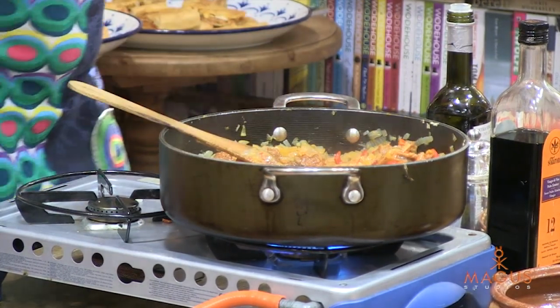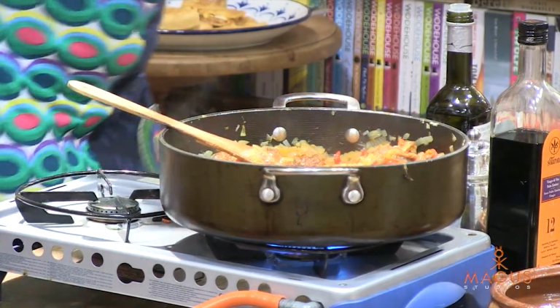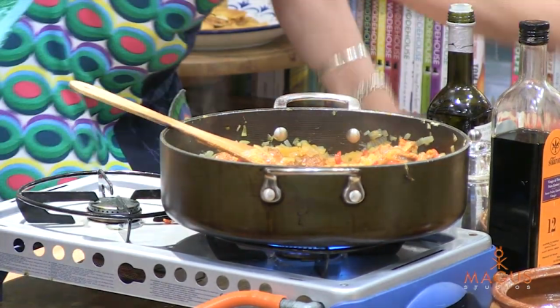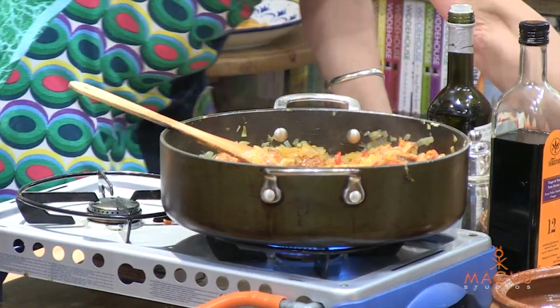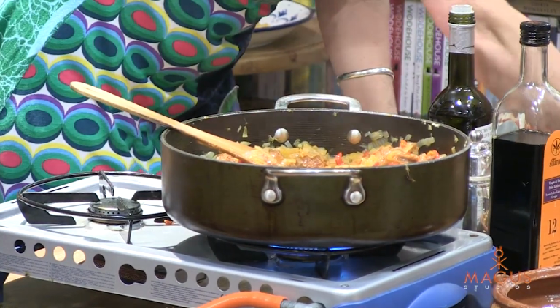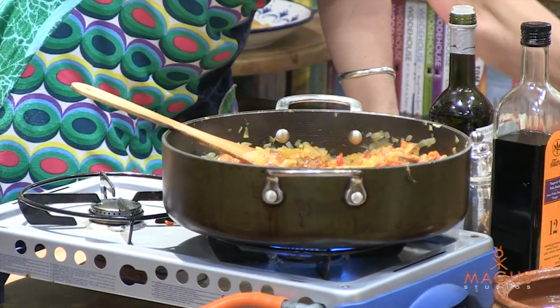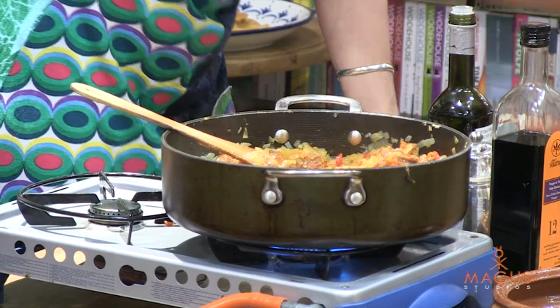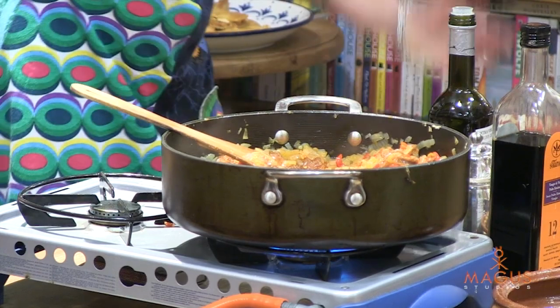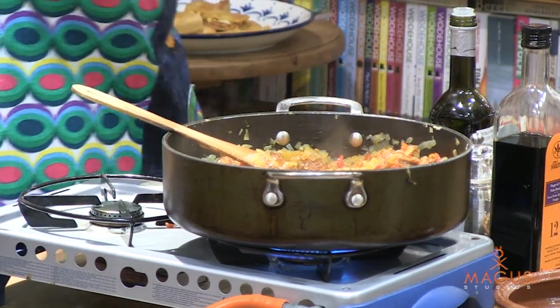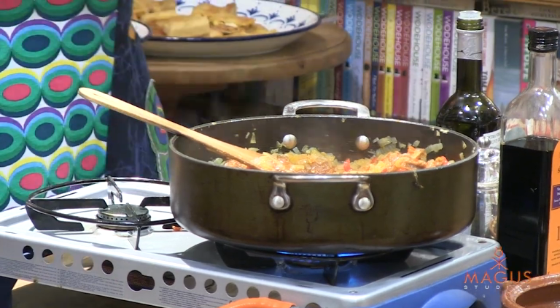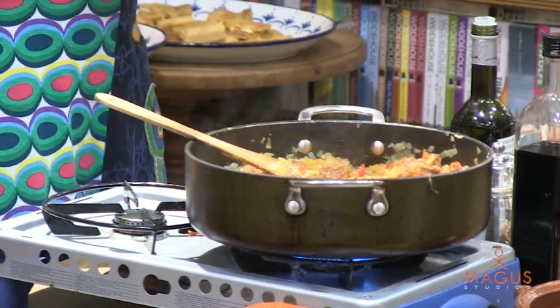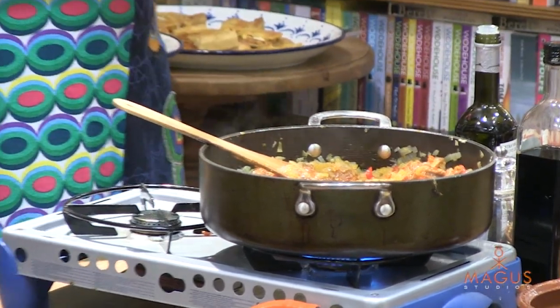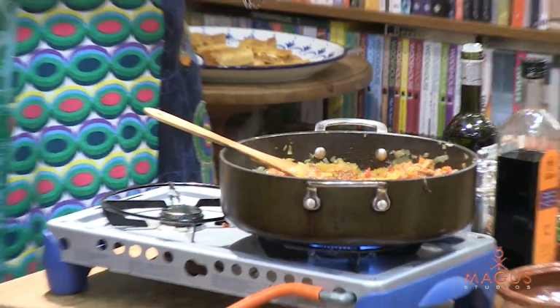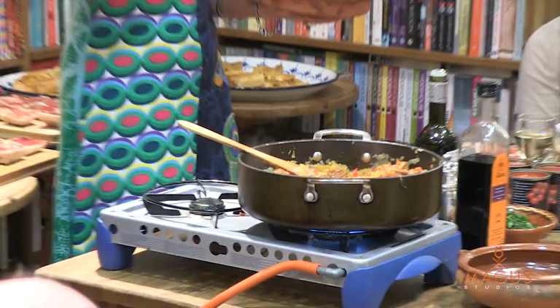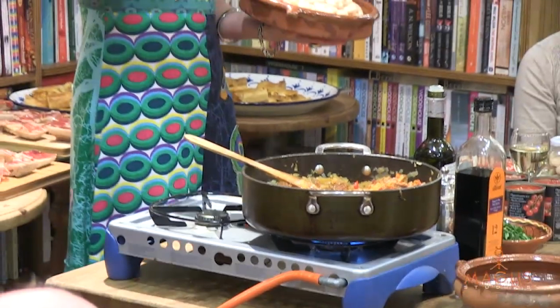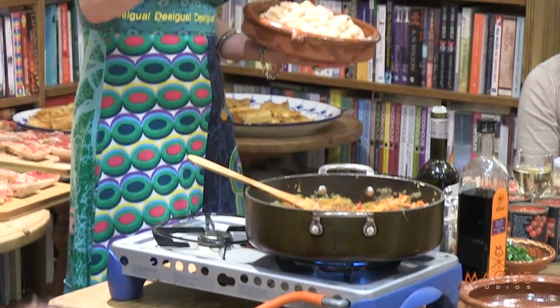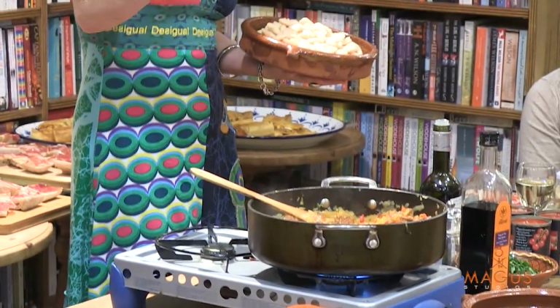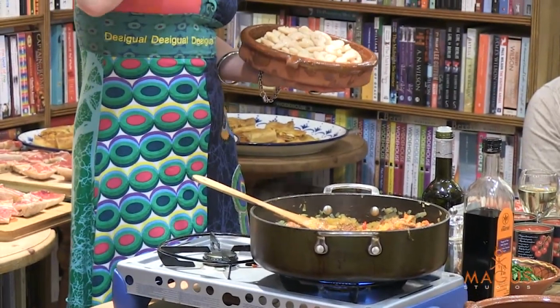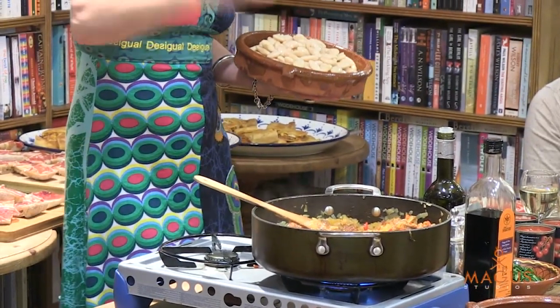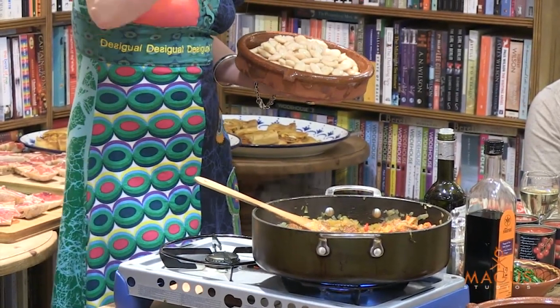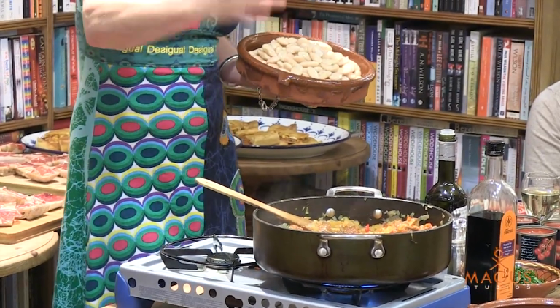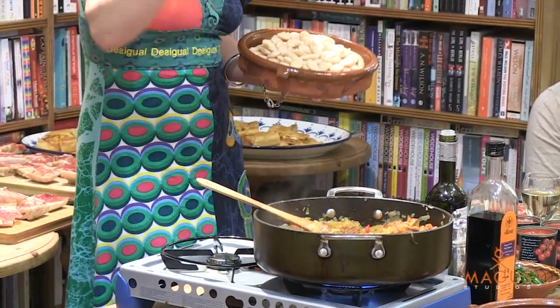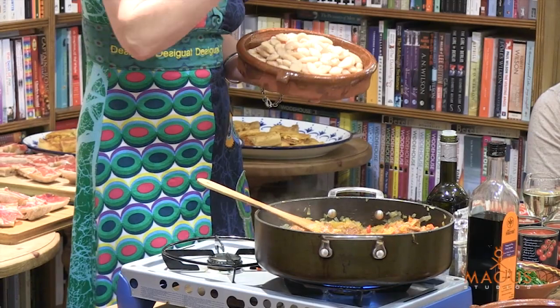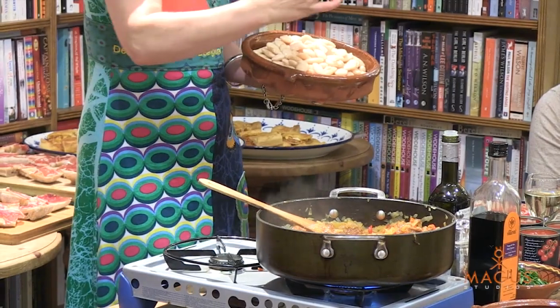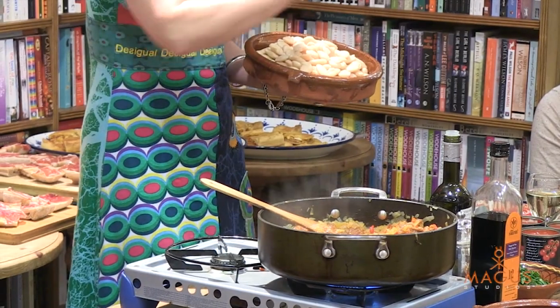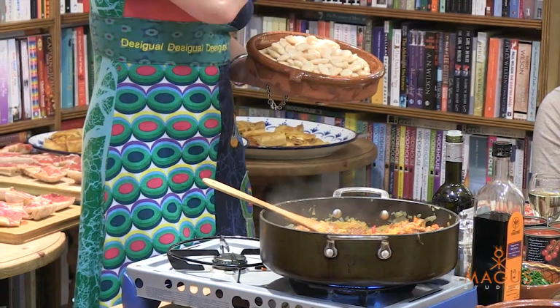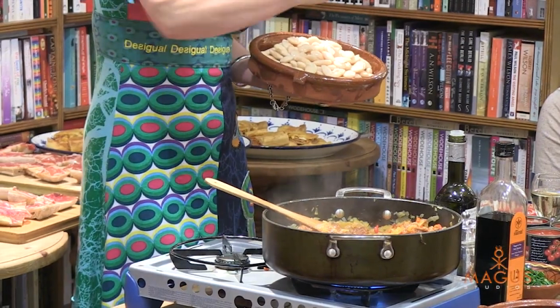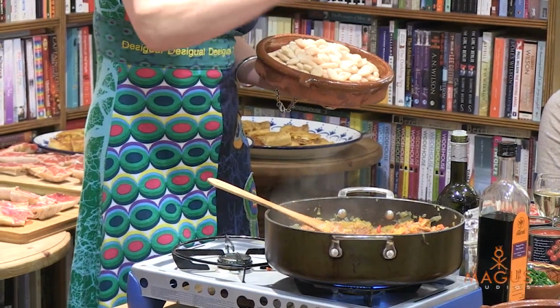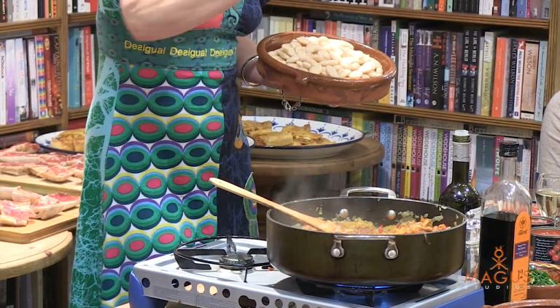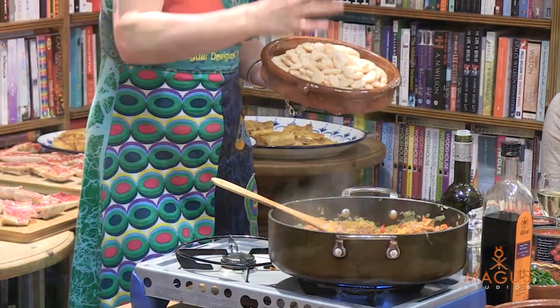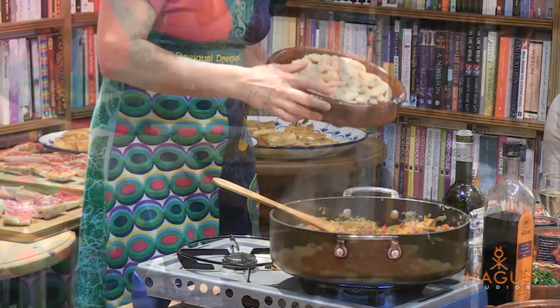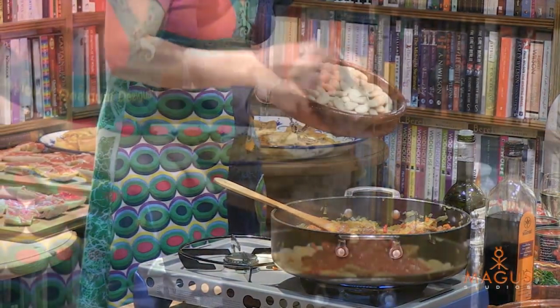The next thing I'm going to add is my third ingredient, which is my beans. And I really think pork, peppers, beans — you just really can't go wrong.